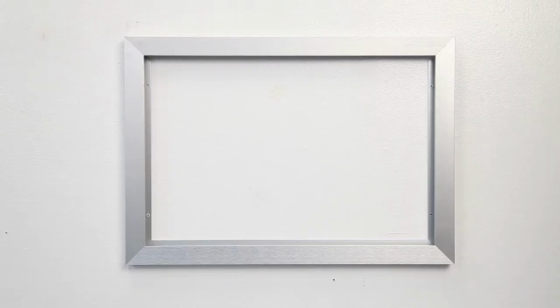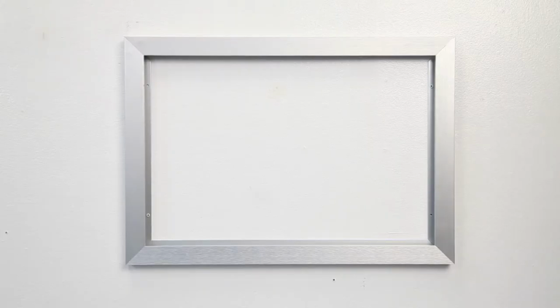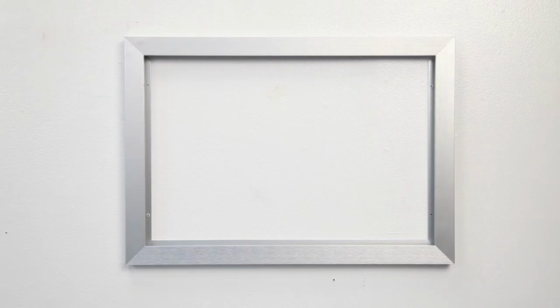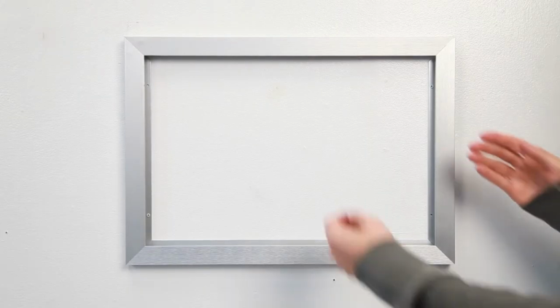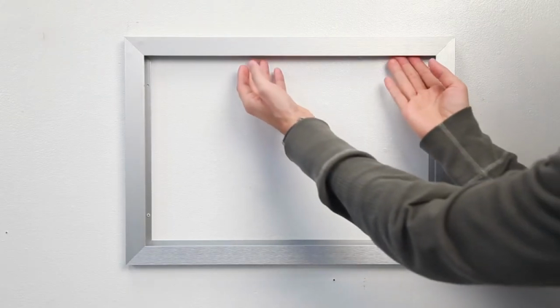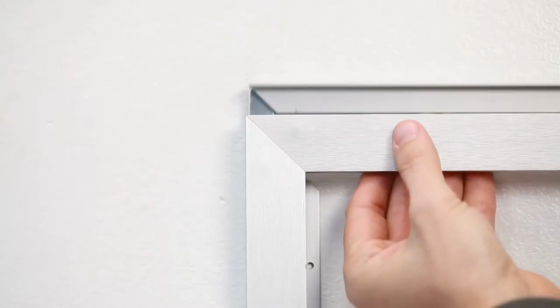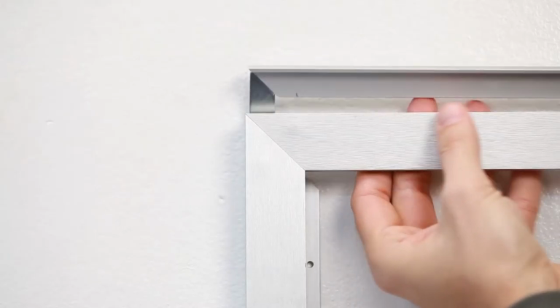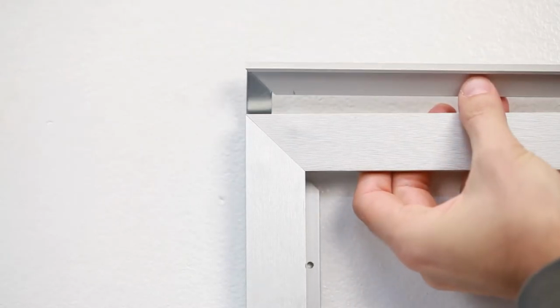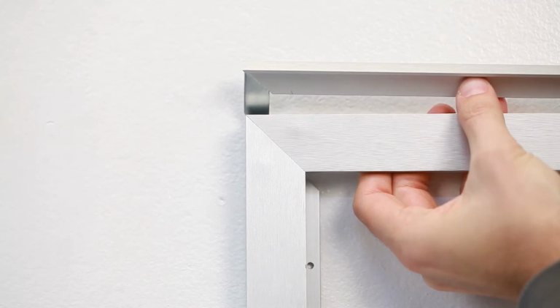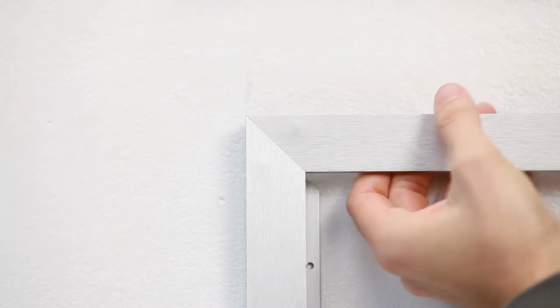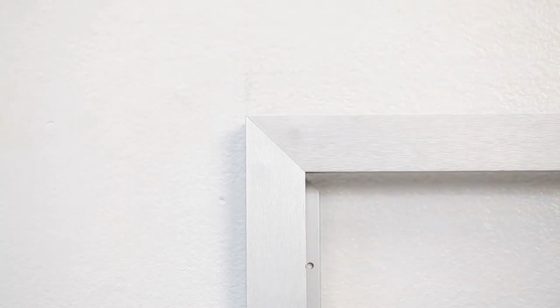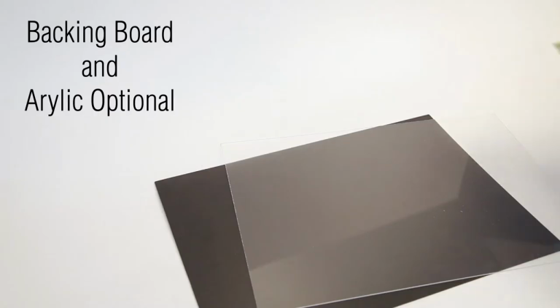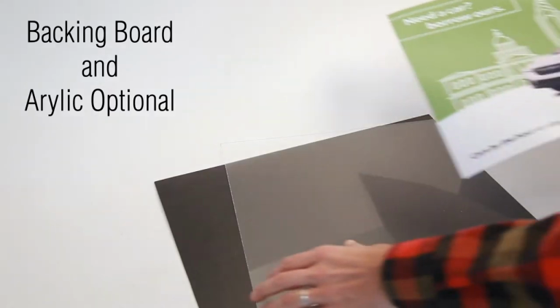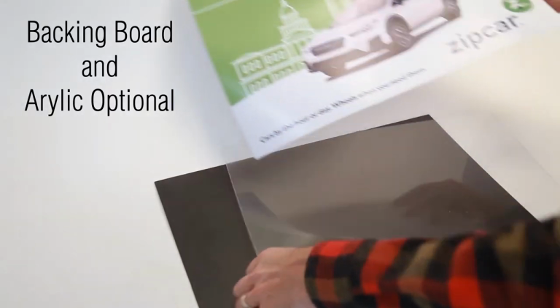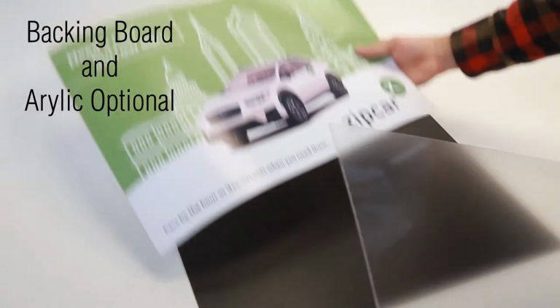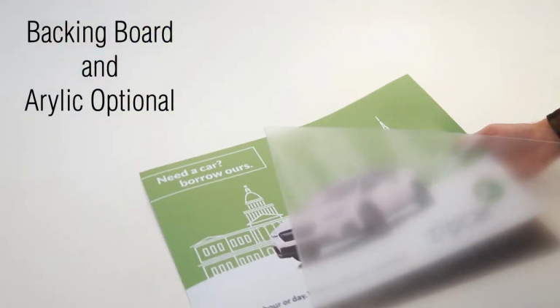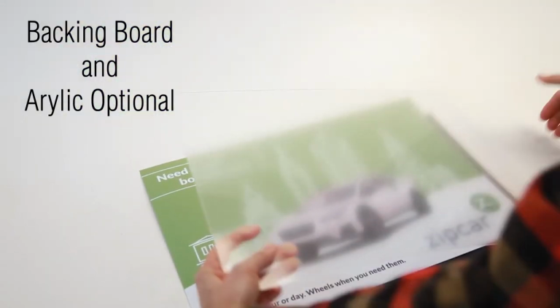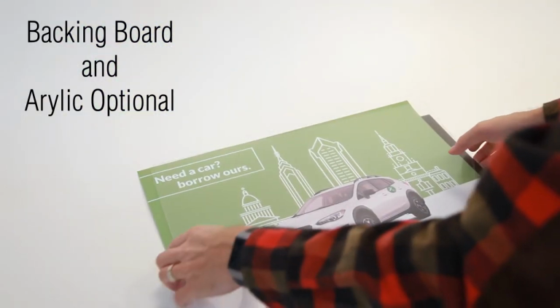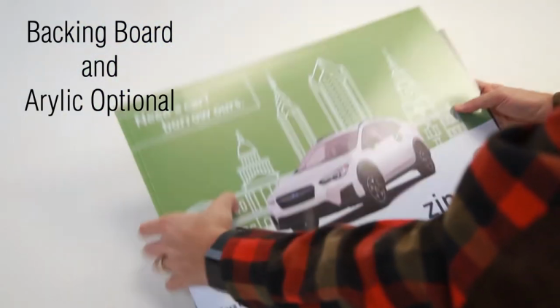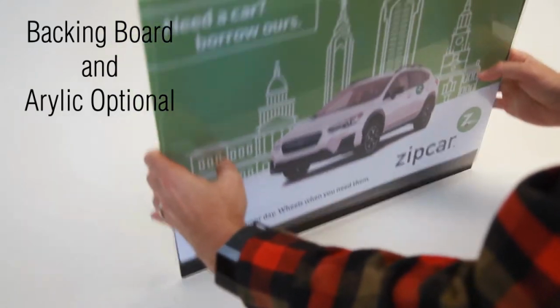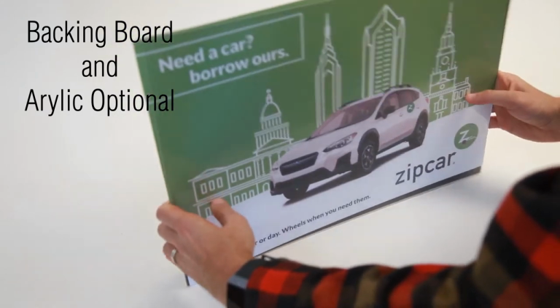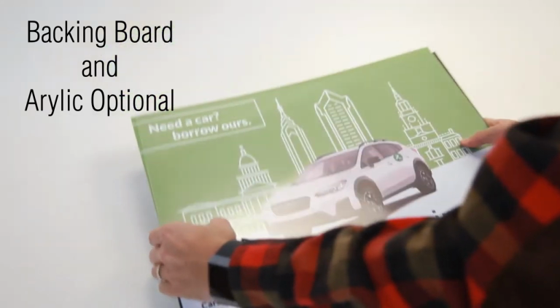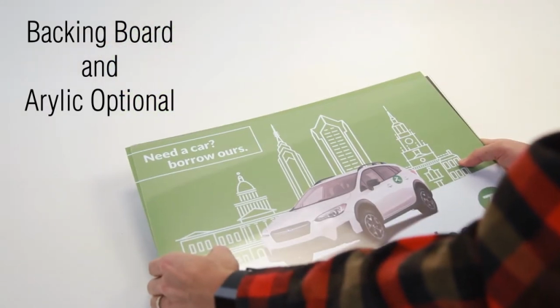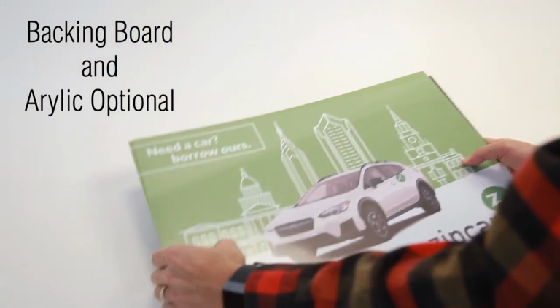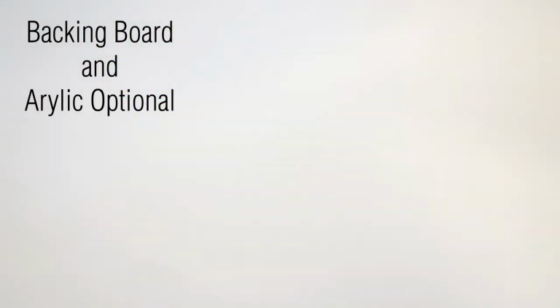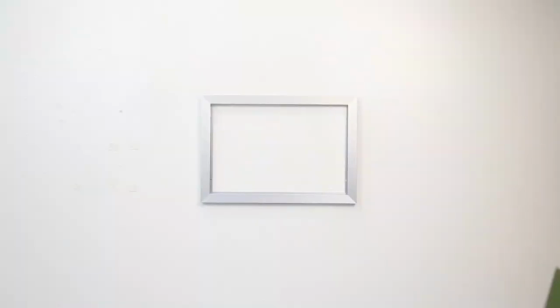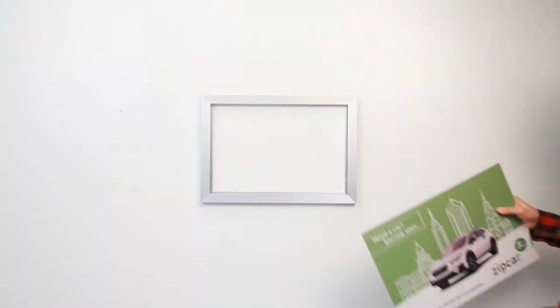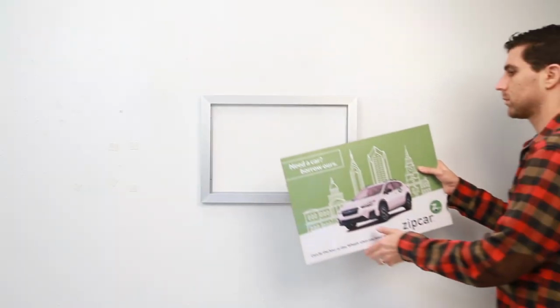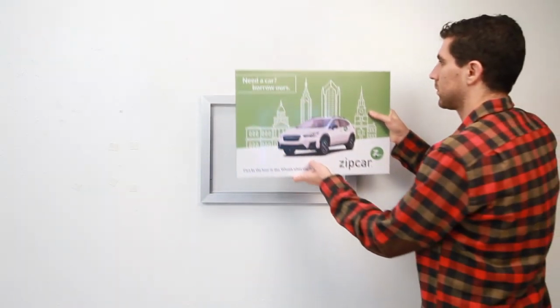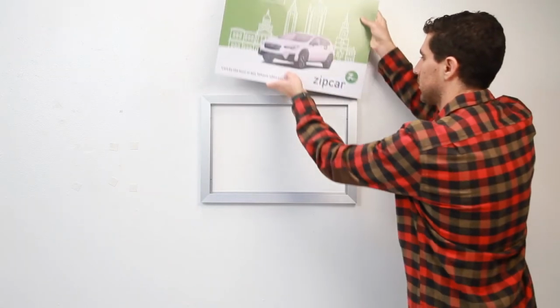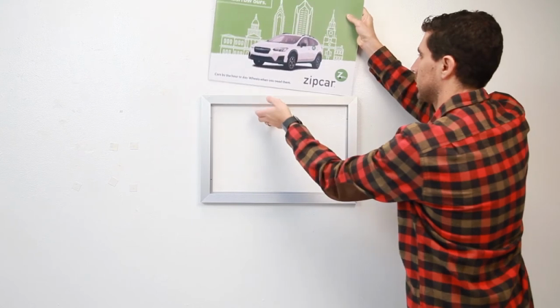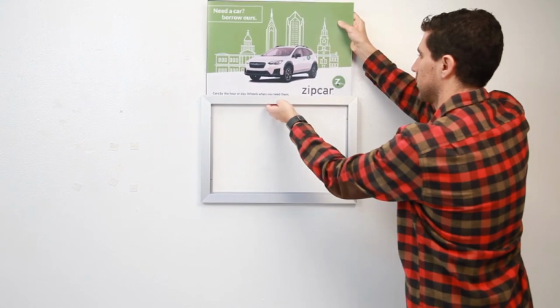Once the Eurostyle frame is mounted to the wall, use your fingers to push the cap out of the frame. Place your thin printed graphic between a backing board and protective overlay. Take the combined materials and slide it into the open slot.